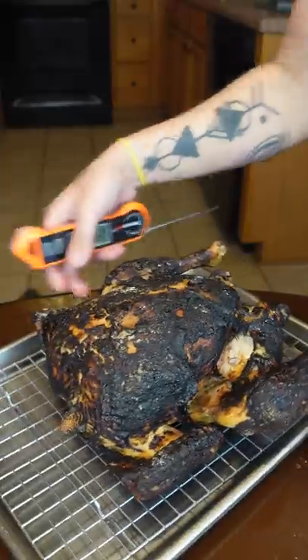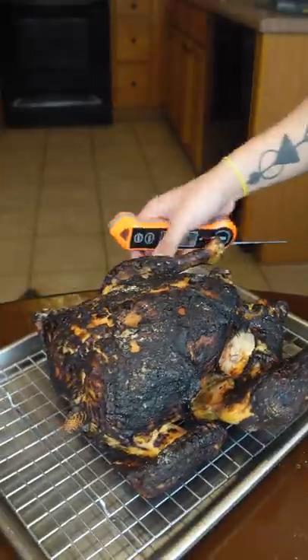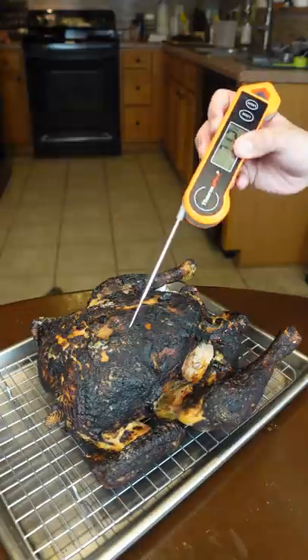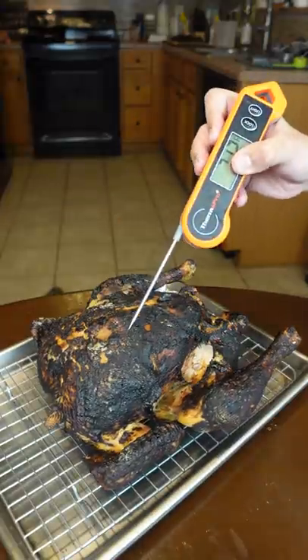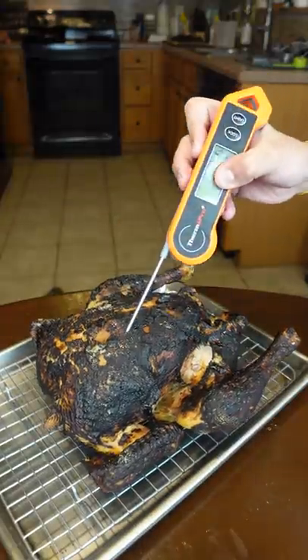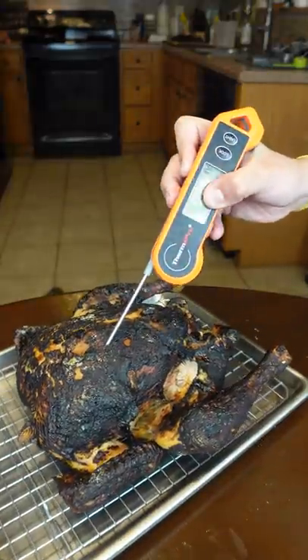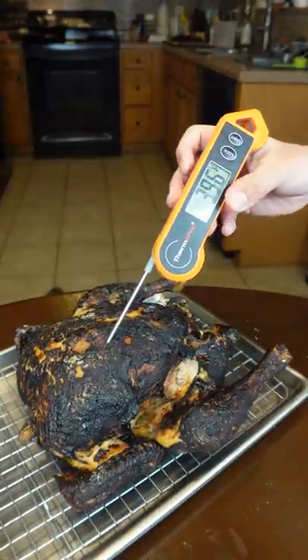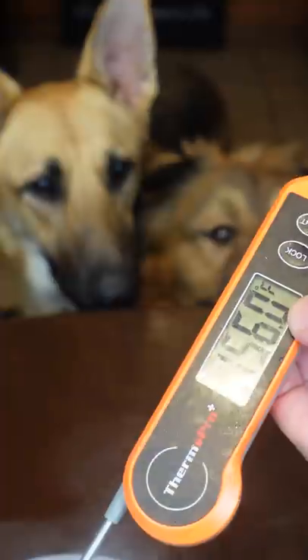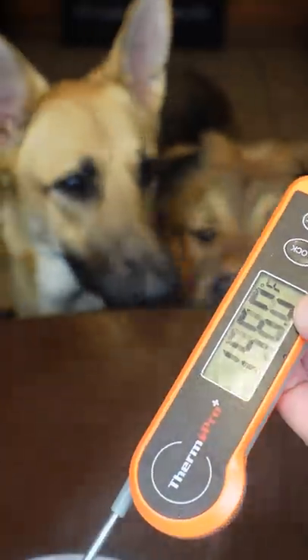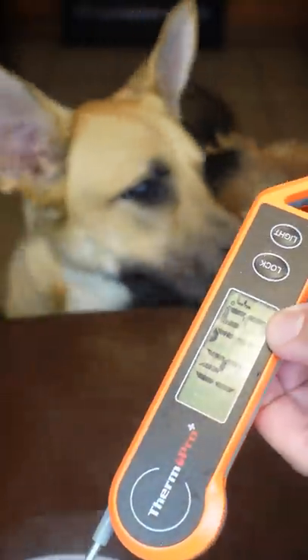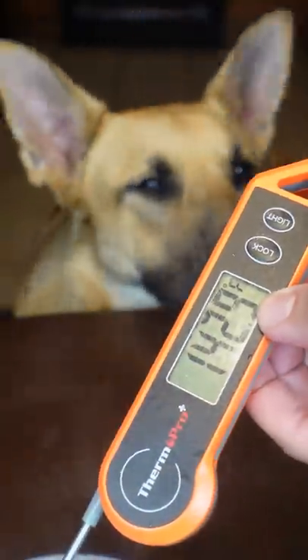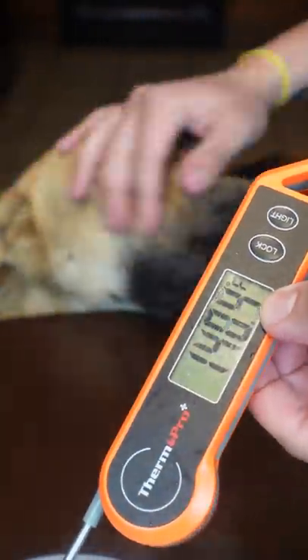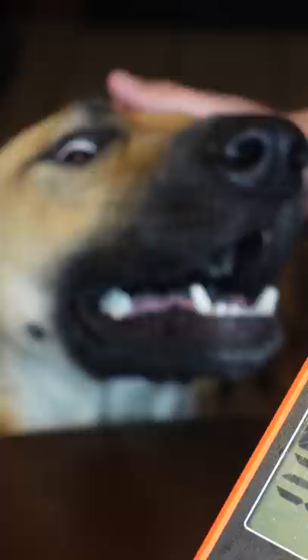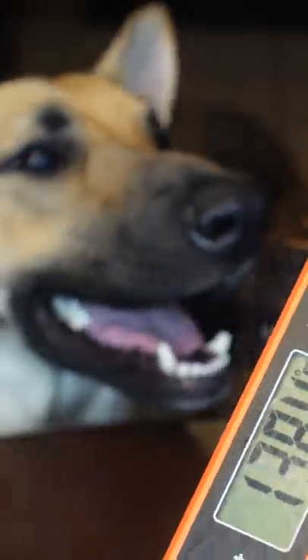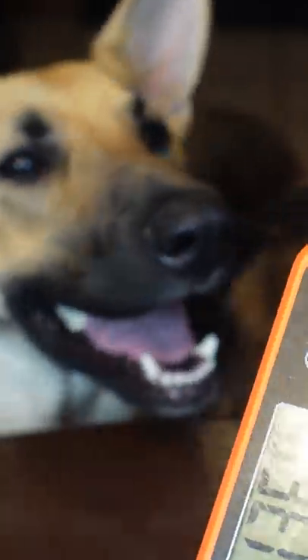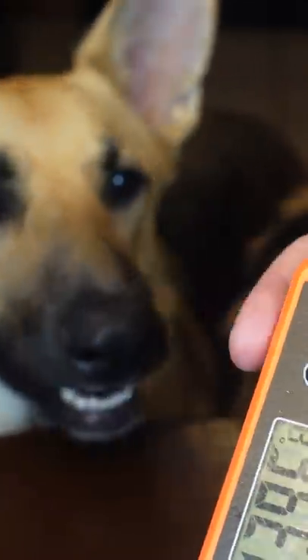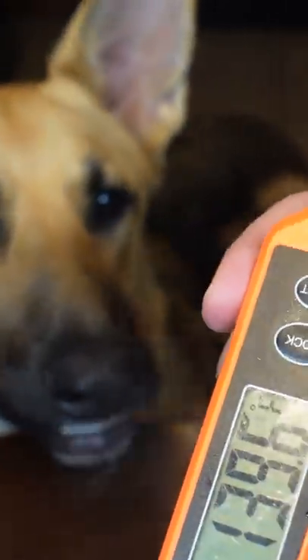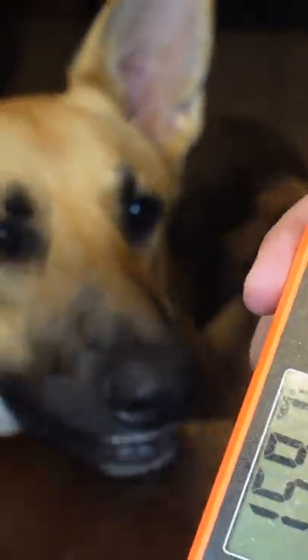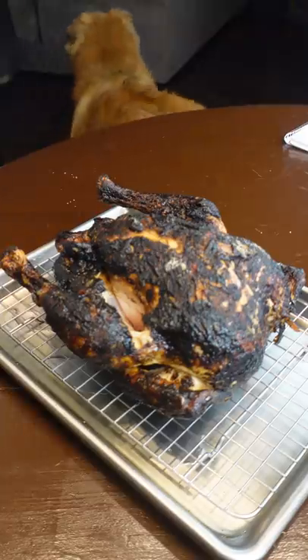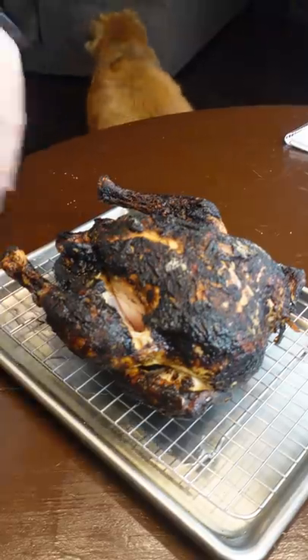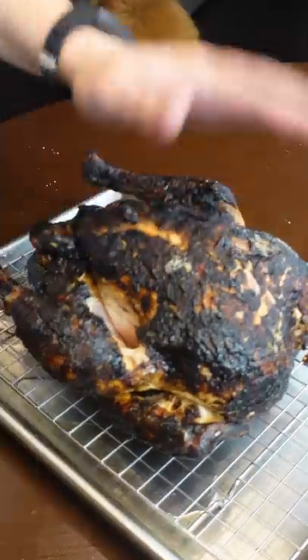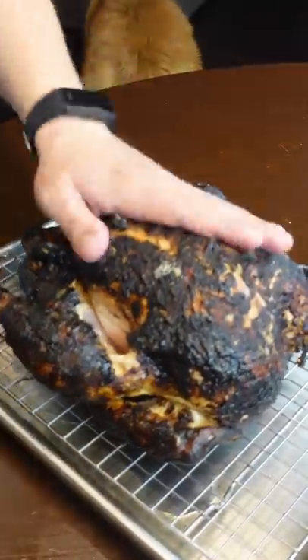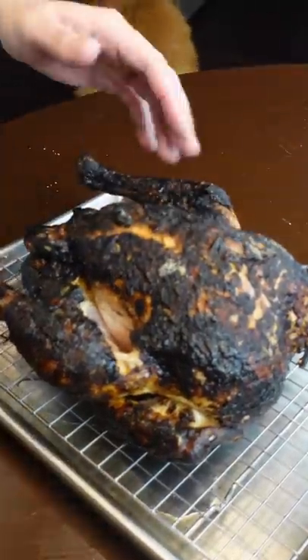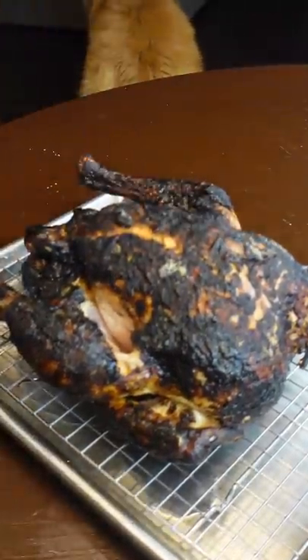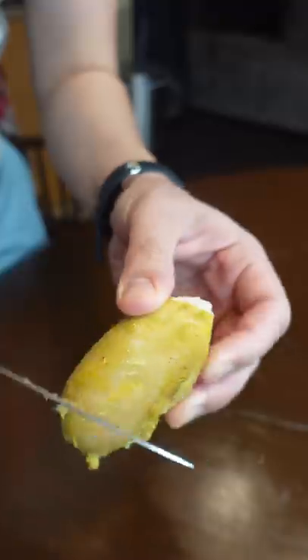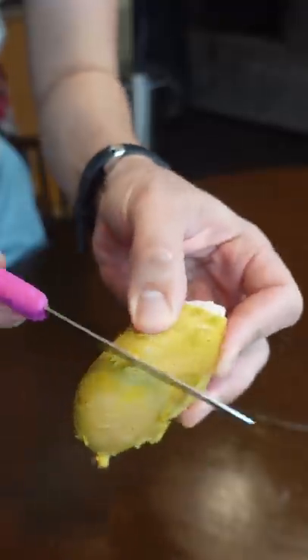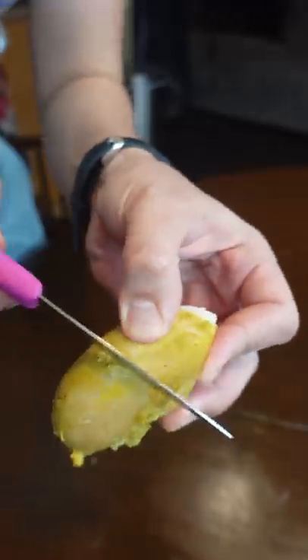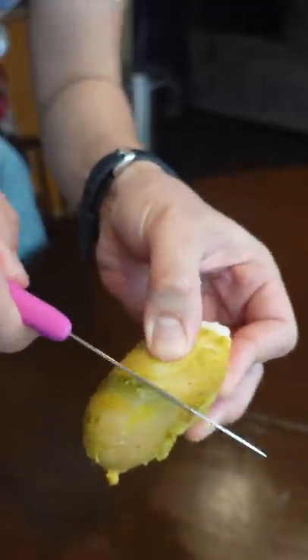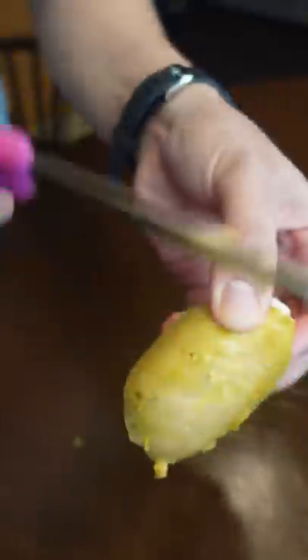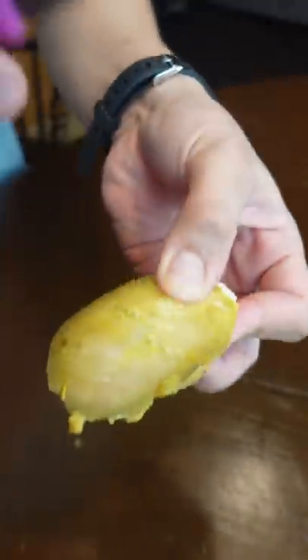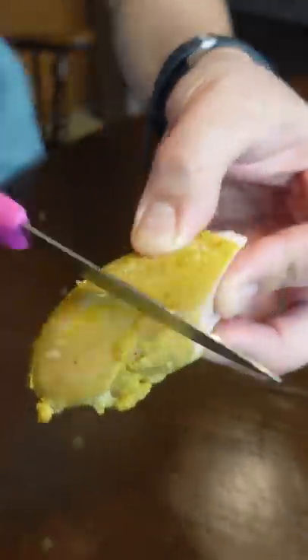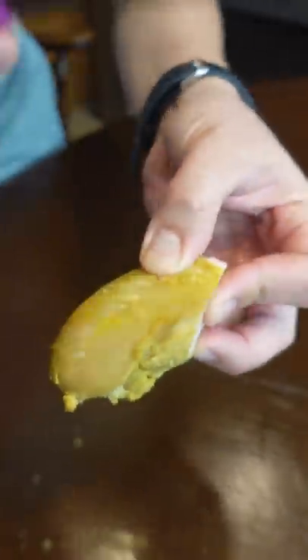But most of y'all are still sticking your thermometer in the chicken breast until it's 165. One, food still rises in temperature after cooking. A roast chicken like this will probably rise about 15 degrees. So you're now eating chicken breast that's 180 degrees.